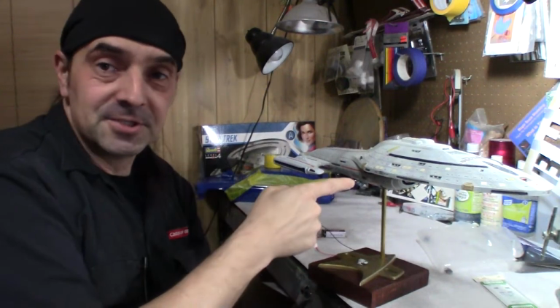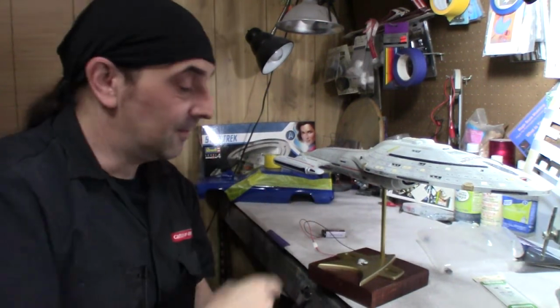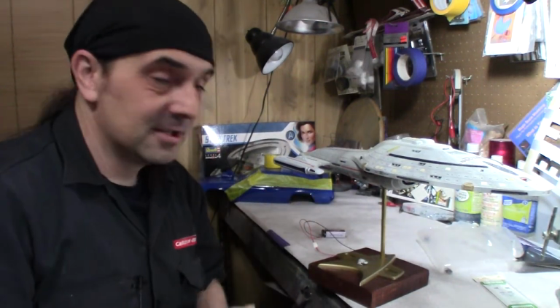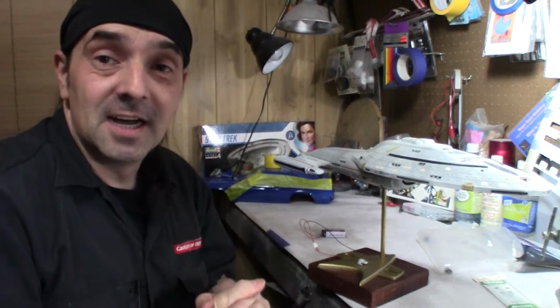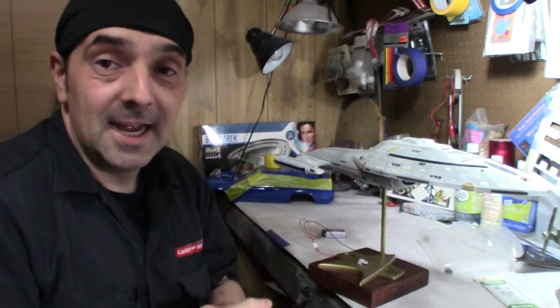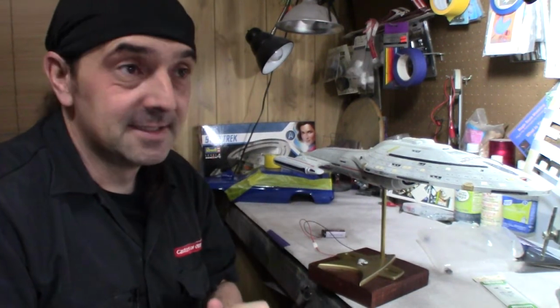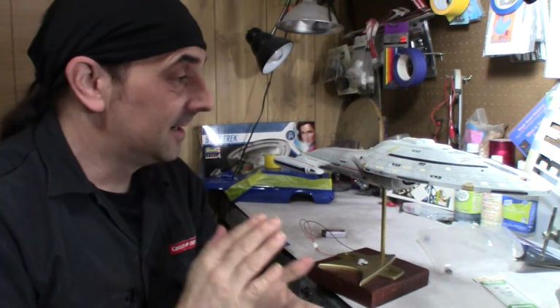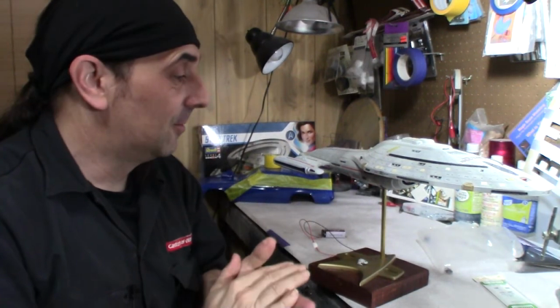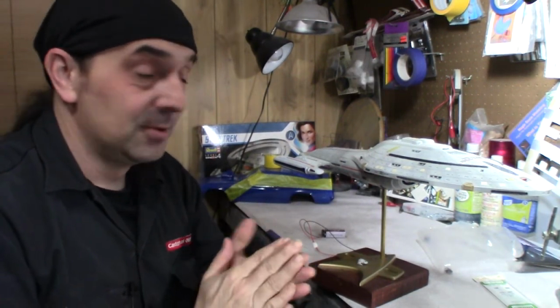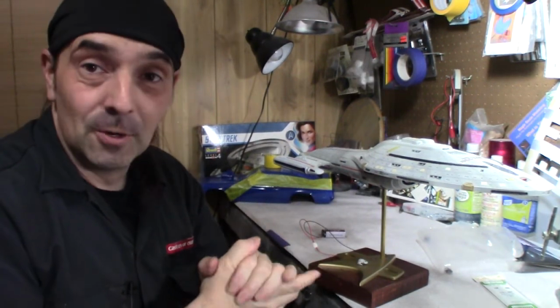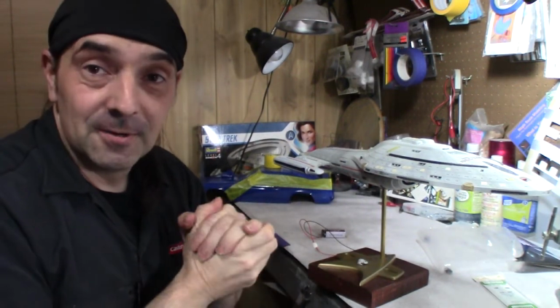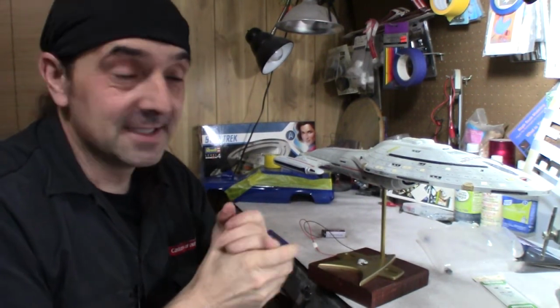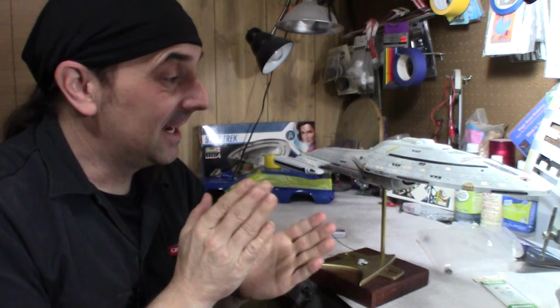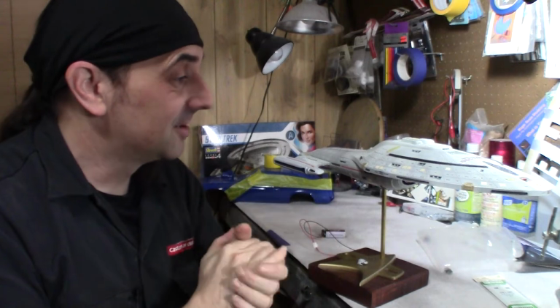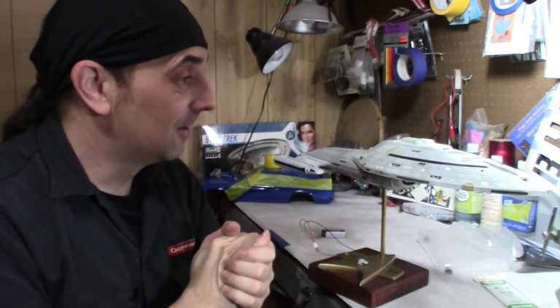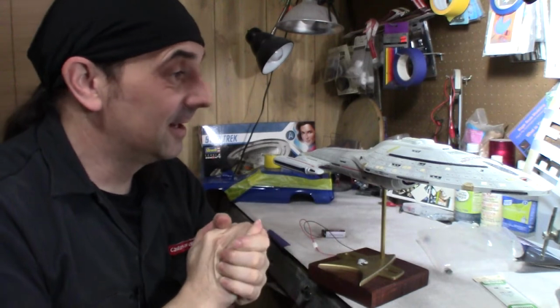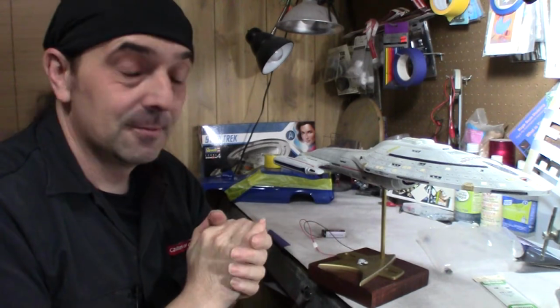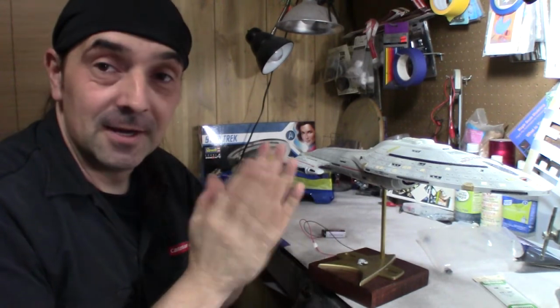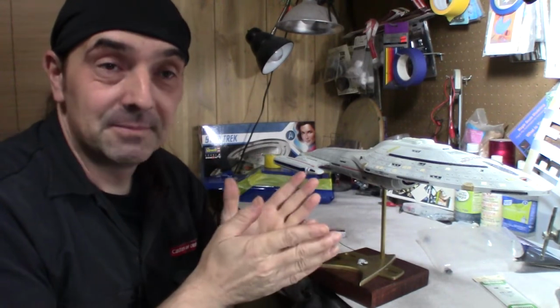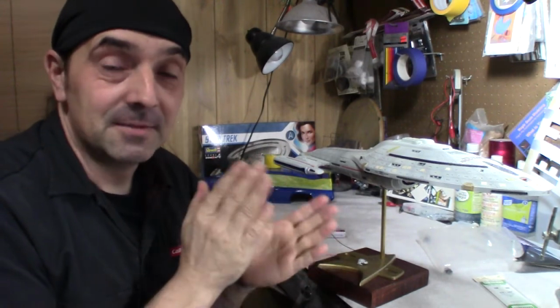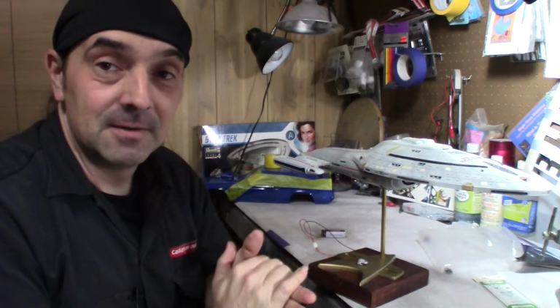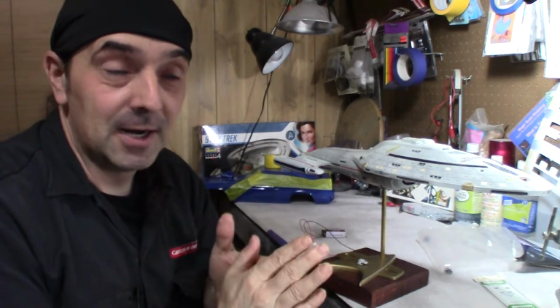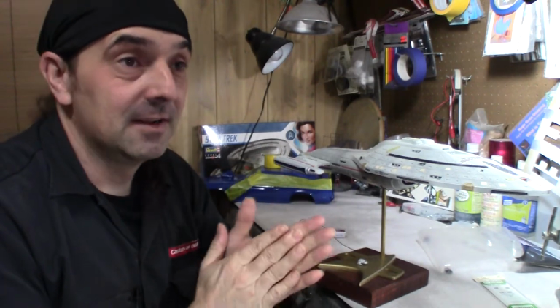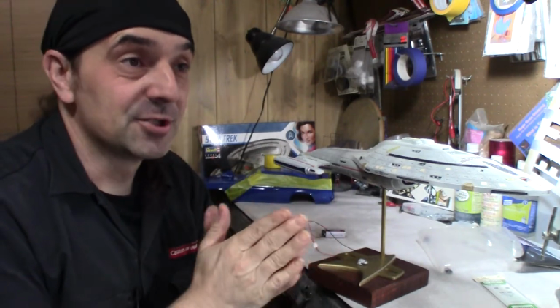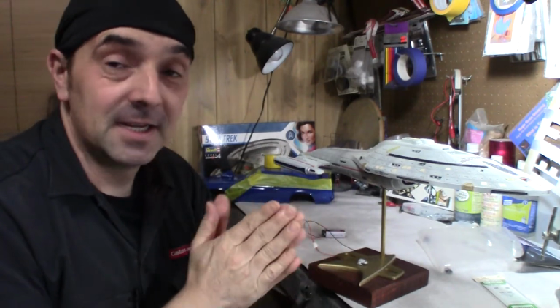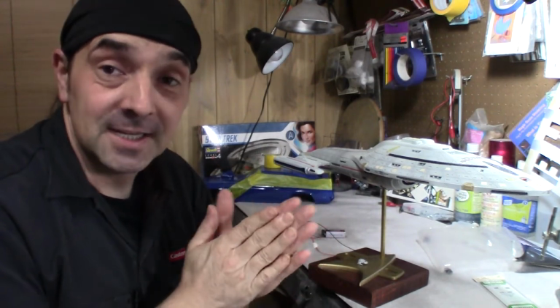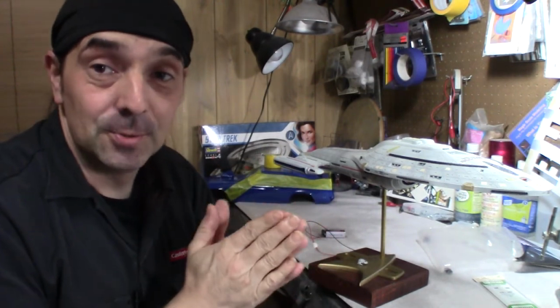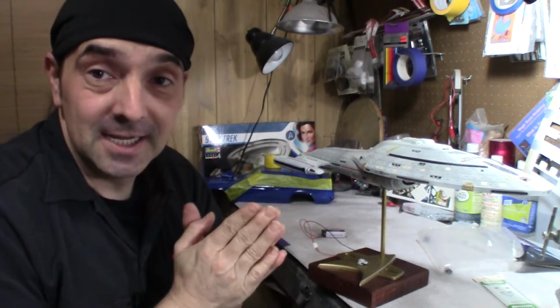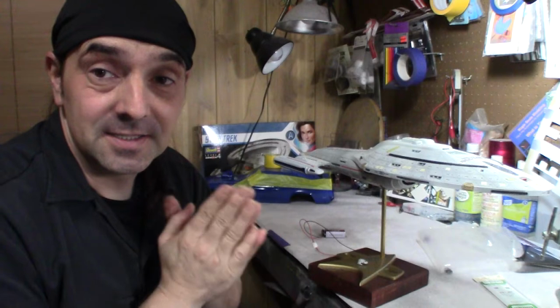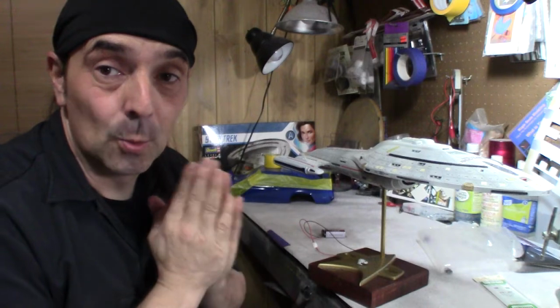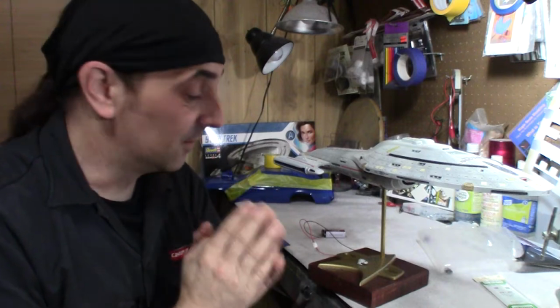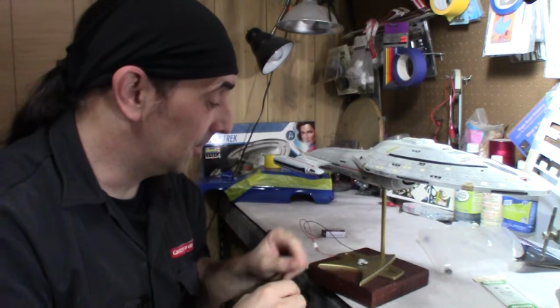Voyager is done! I'm going to do one more video on this to show everyone, and then I'm going to get it wrapped up, get it ready for shipping, and get it to its rightful owner.